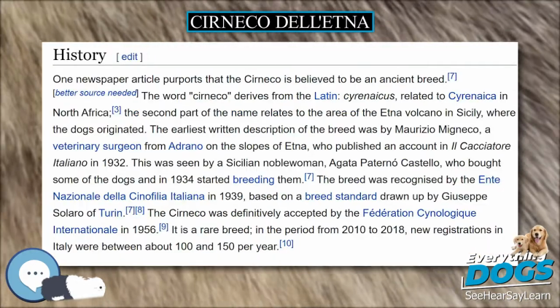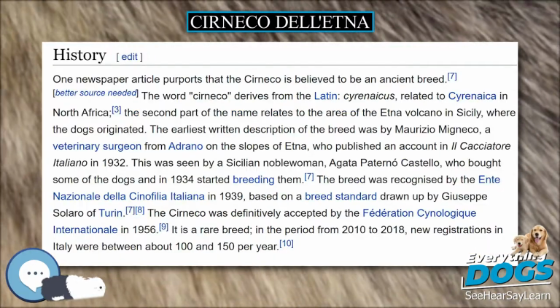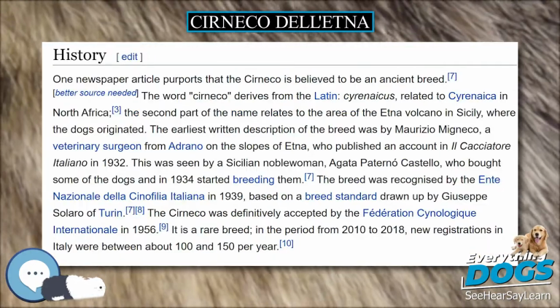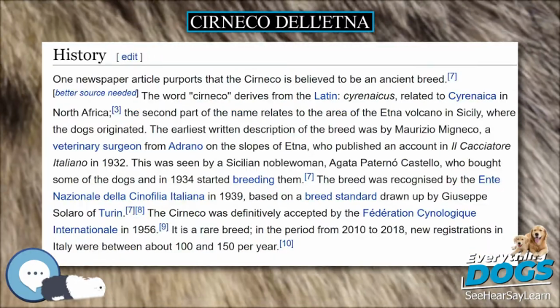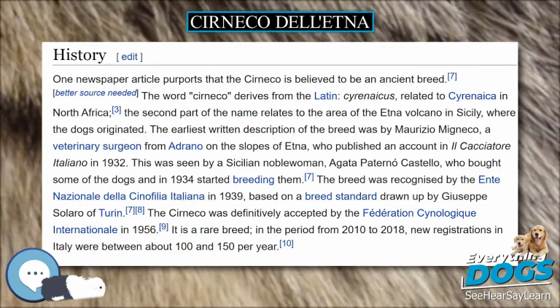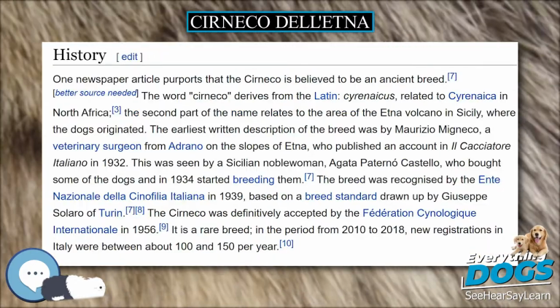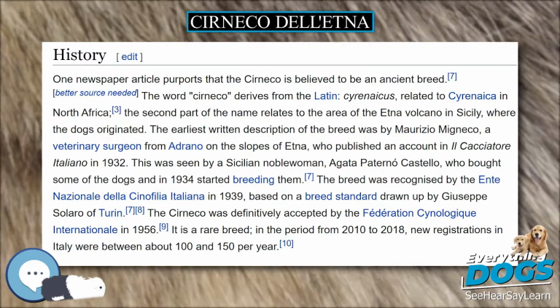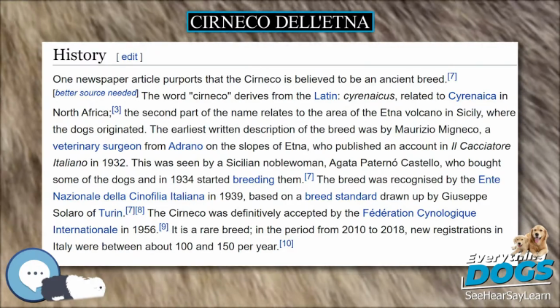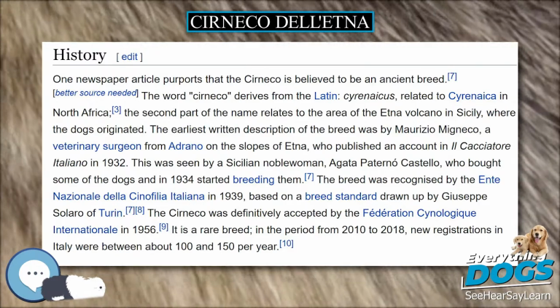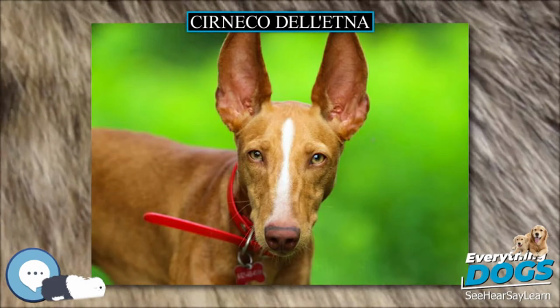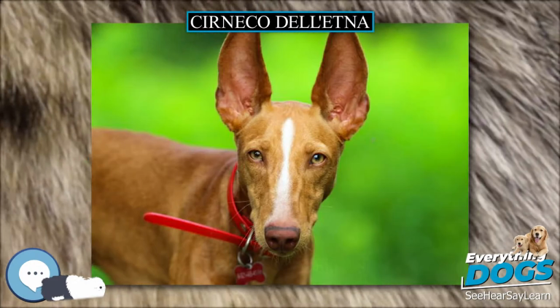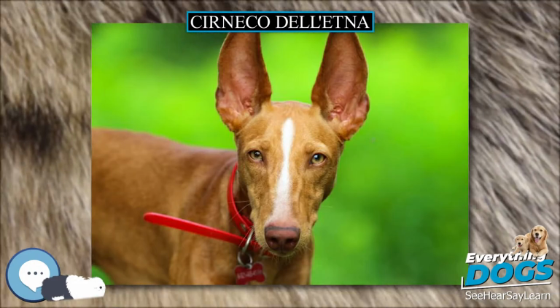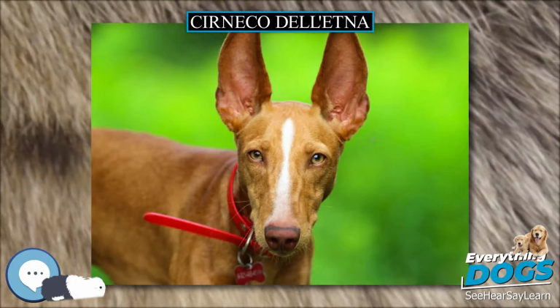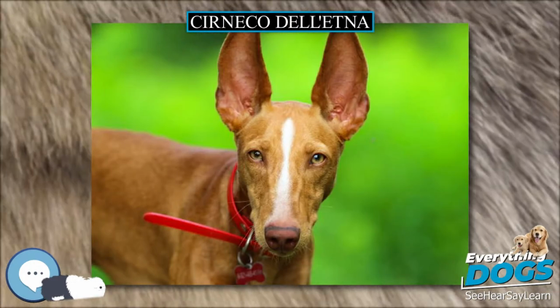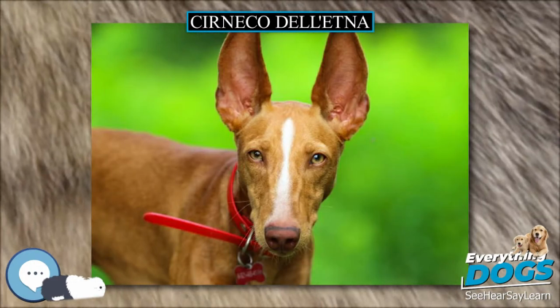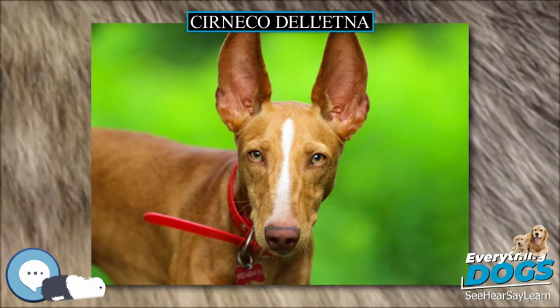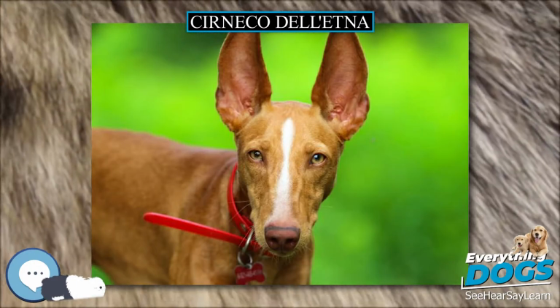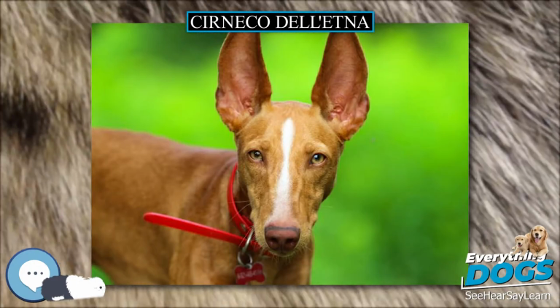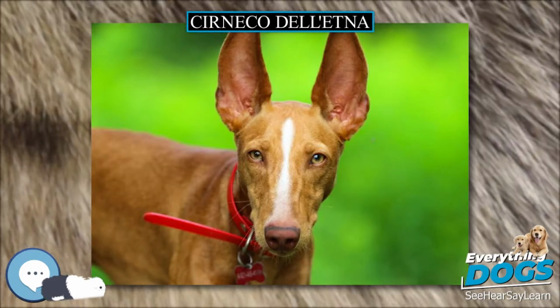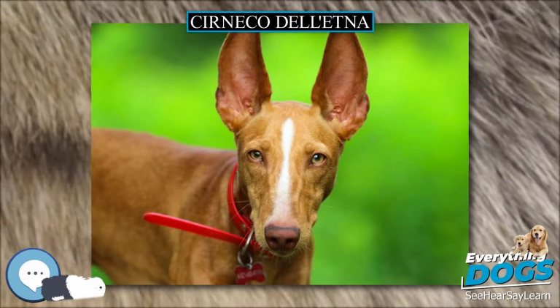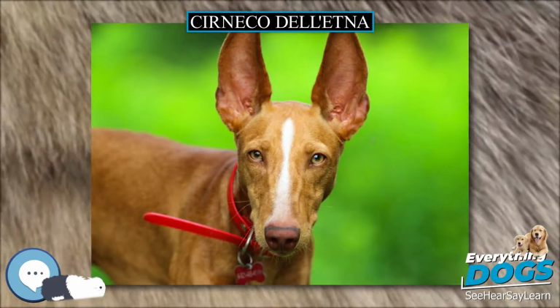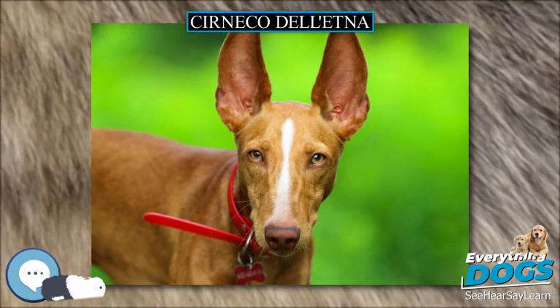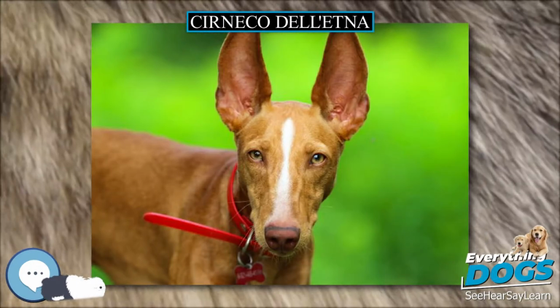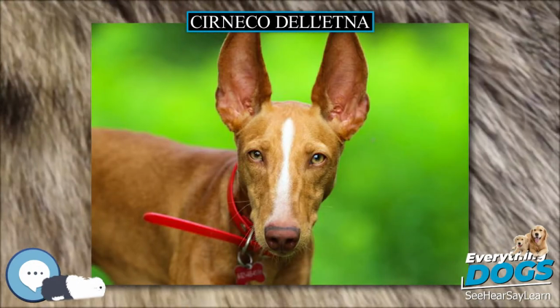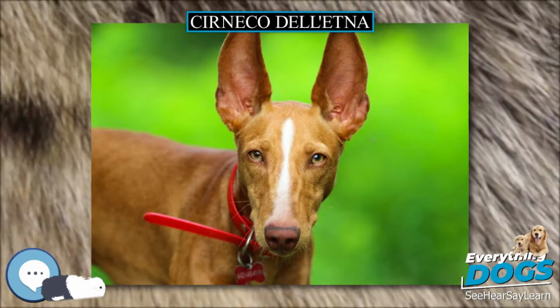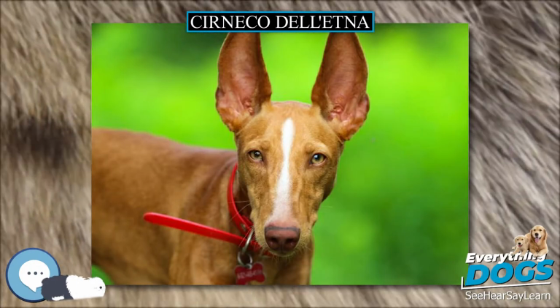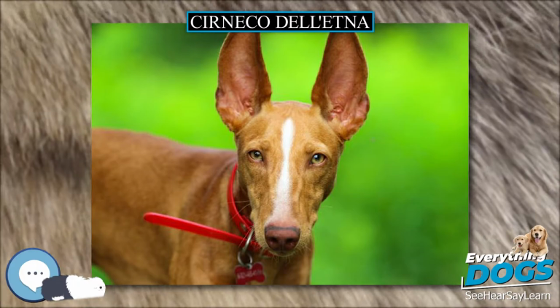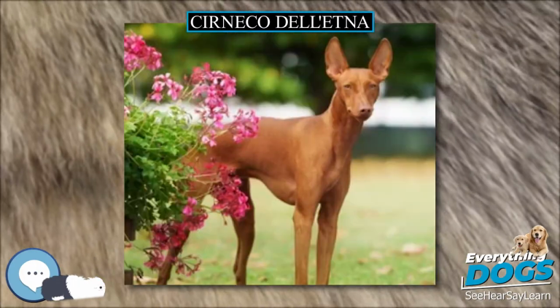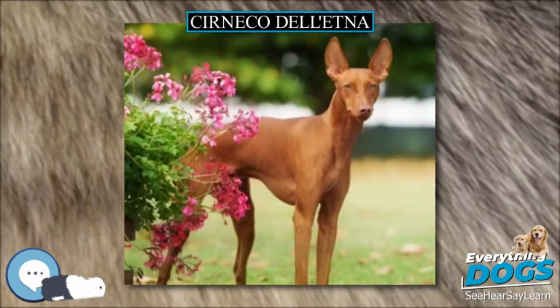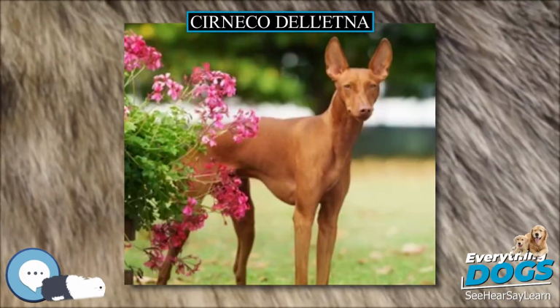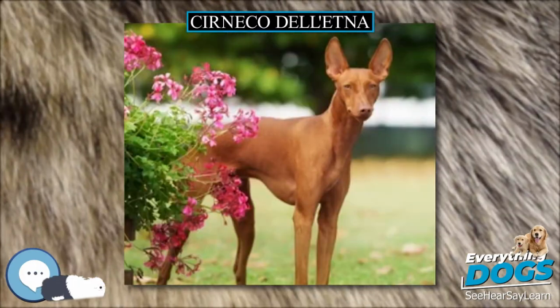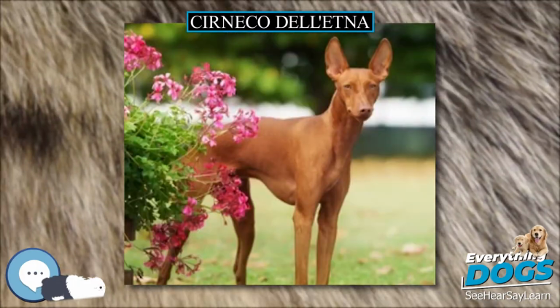Today they are increasingly kept for confirmation showing and as pets, due to their low coat maintenance and friendly nature, although as active hounds they do need regular exercise.